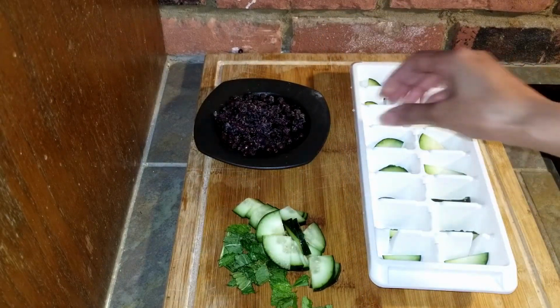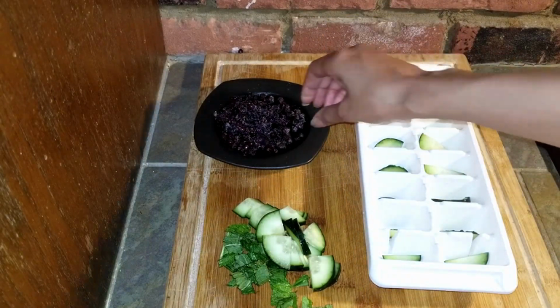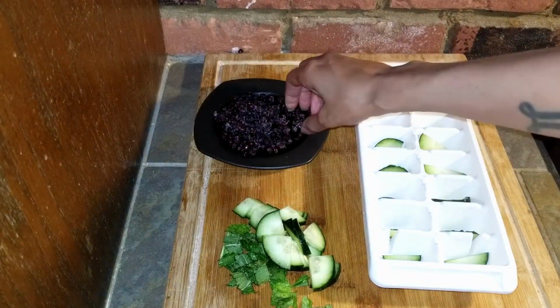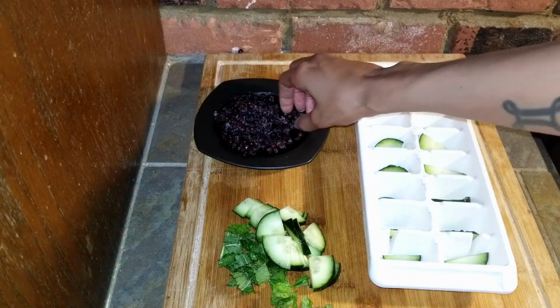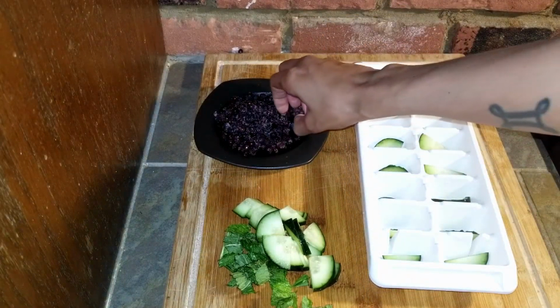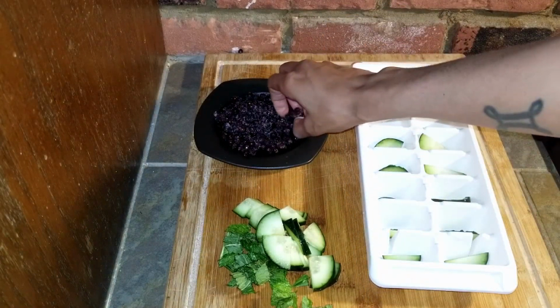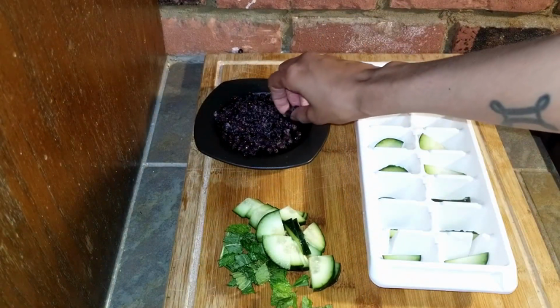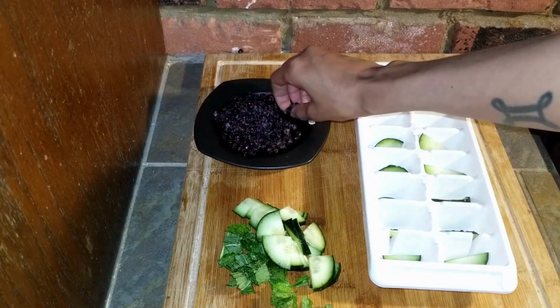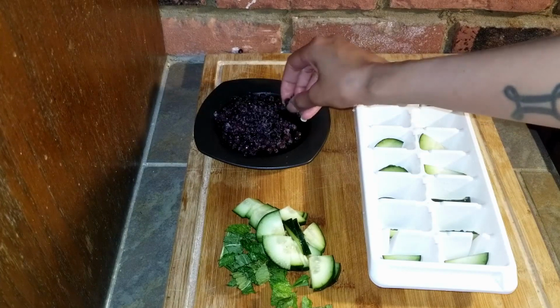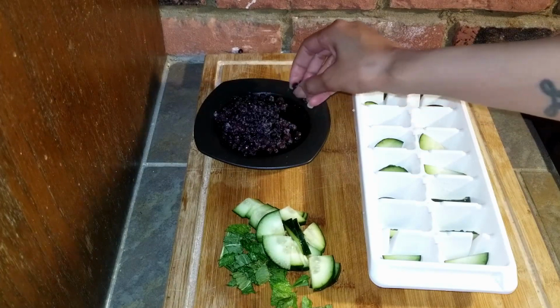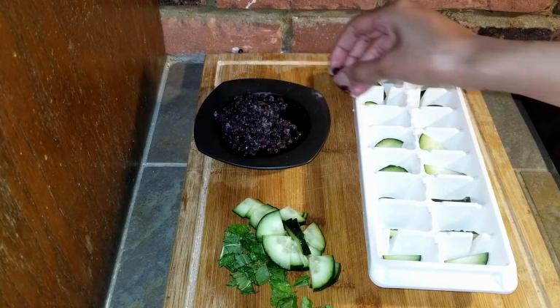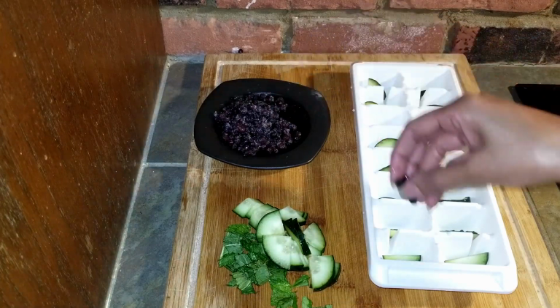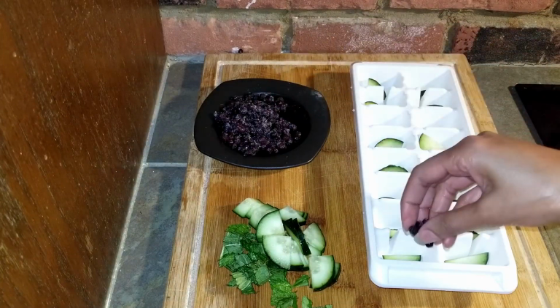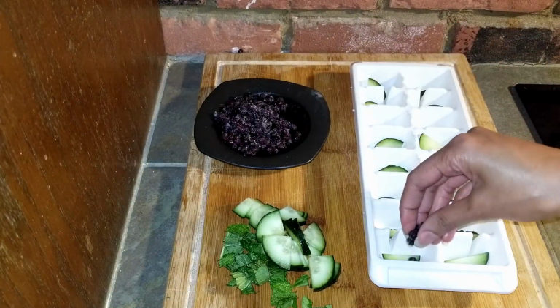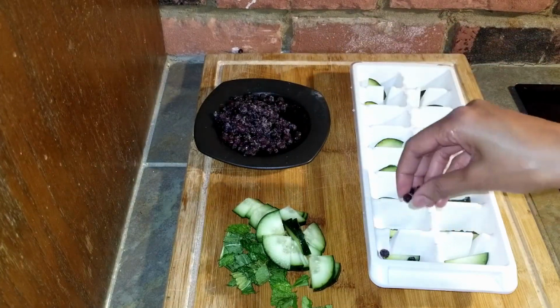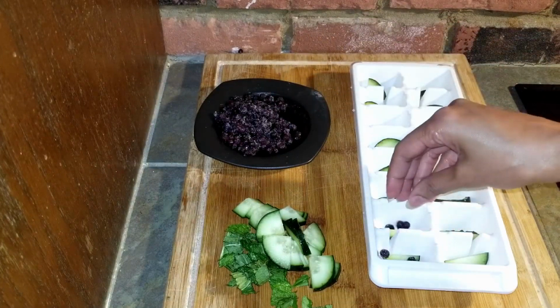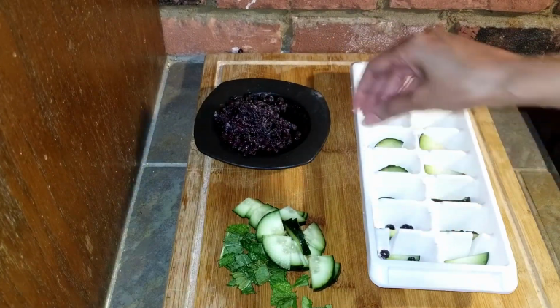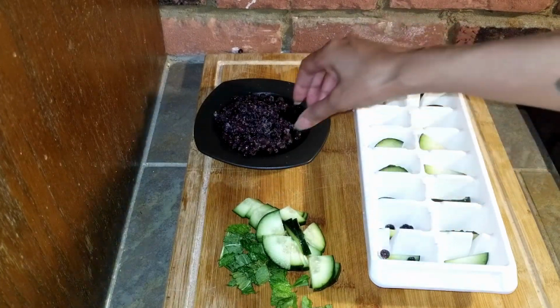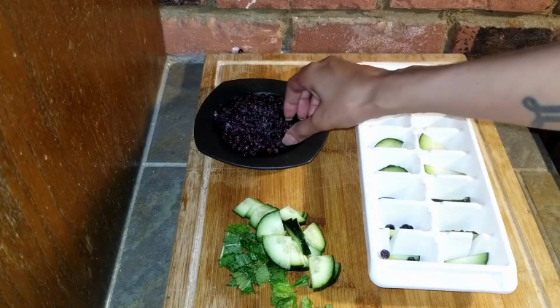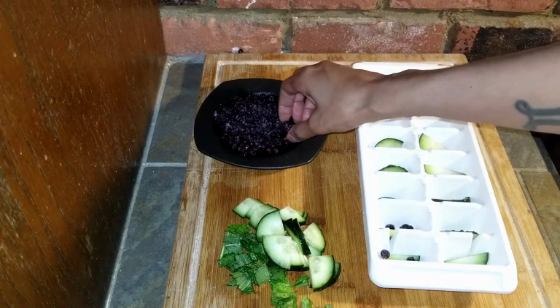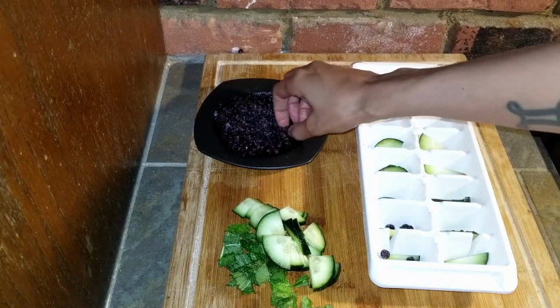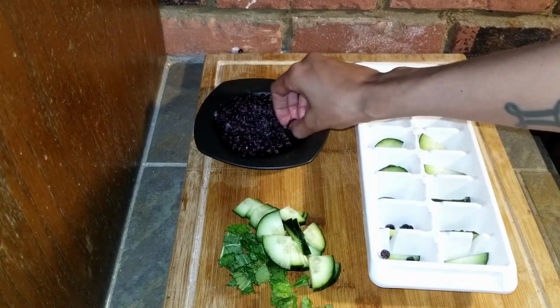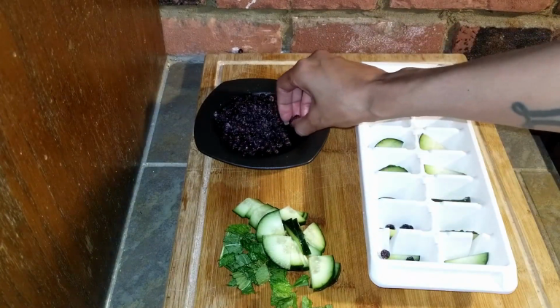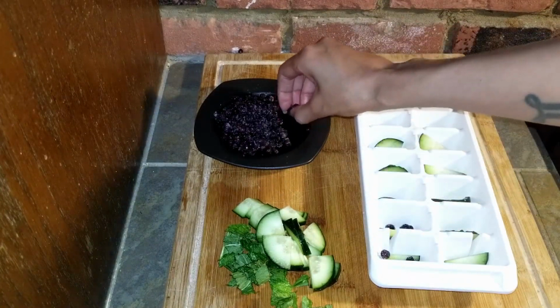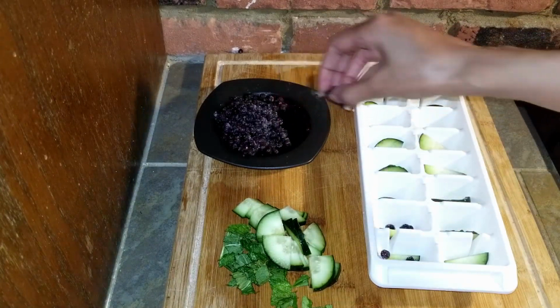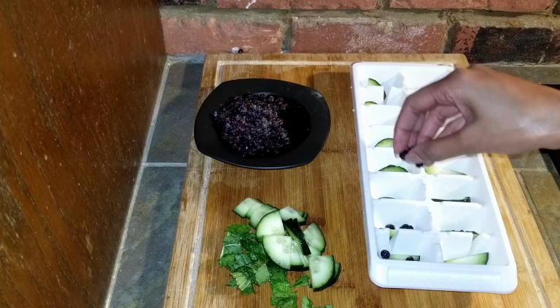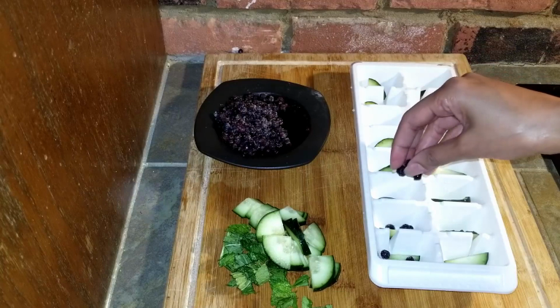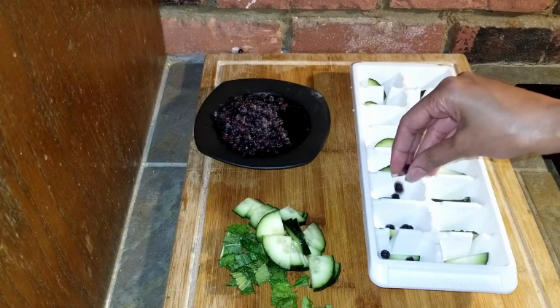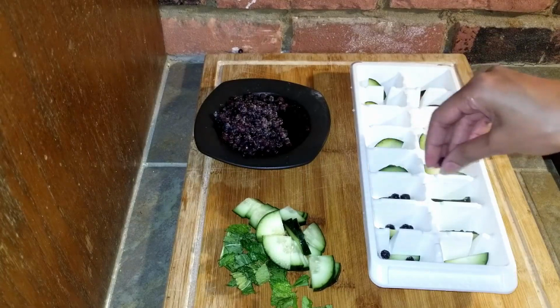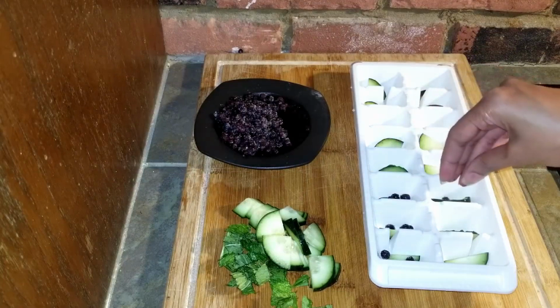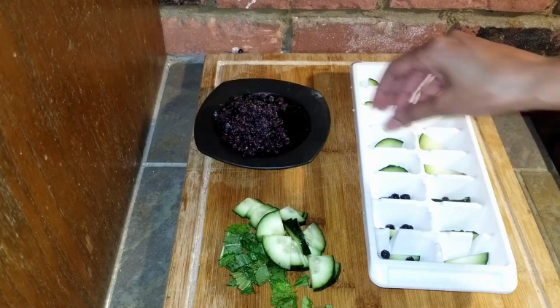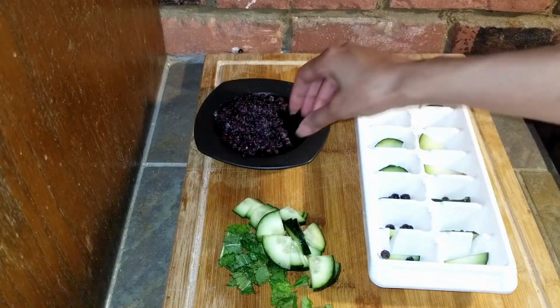All of these ingredients do wonders for your skin as well. Take care, peace, and look out for more of these to come.